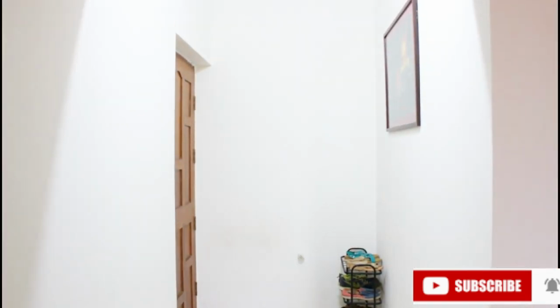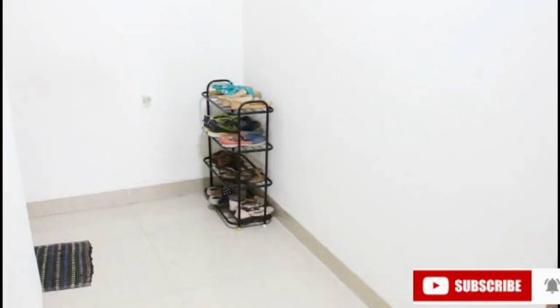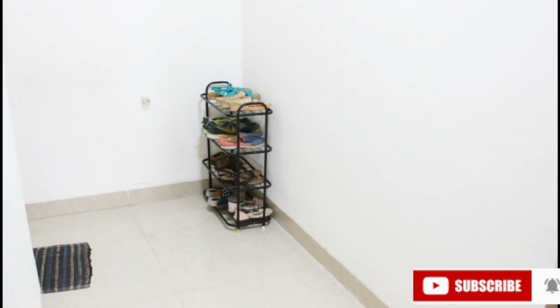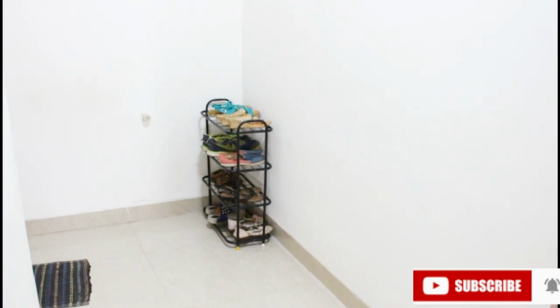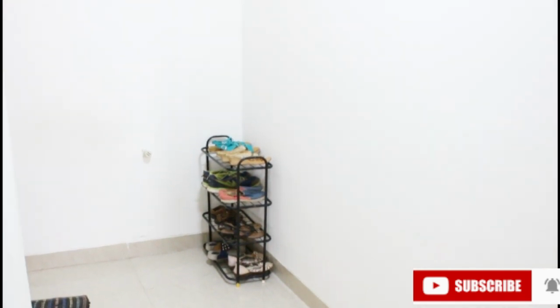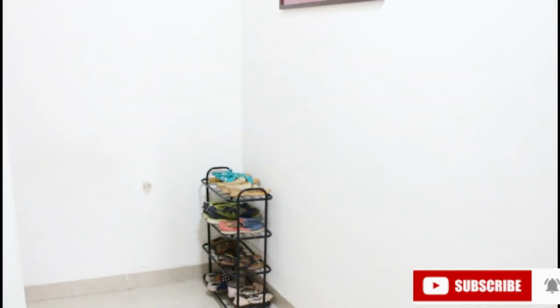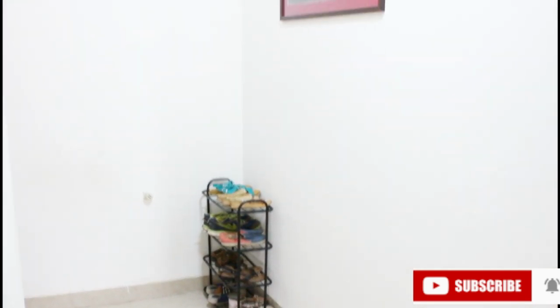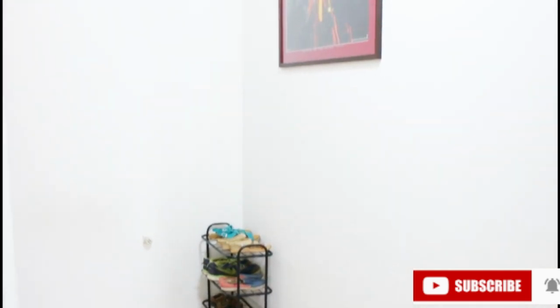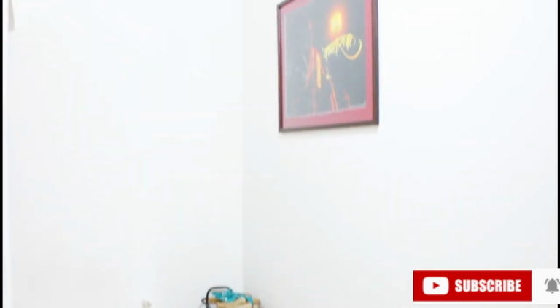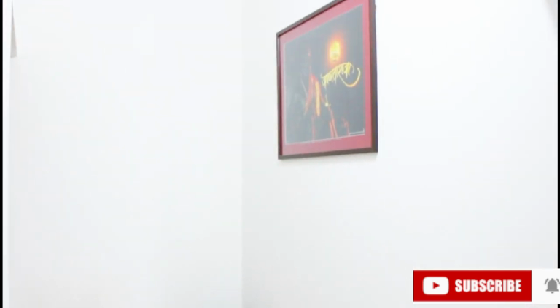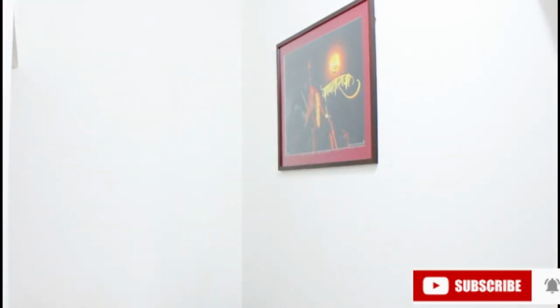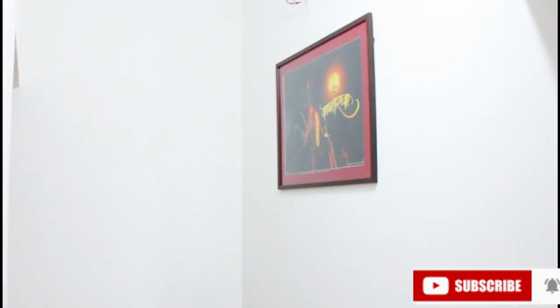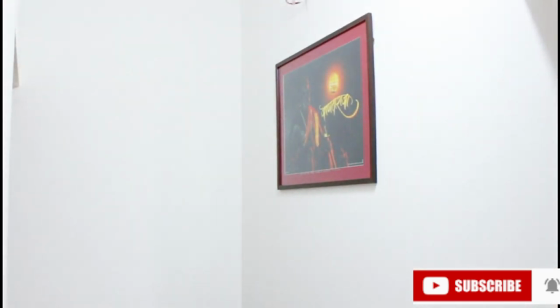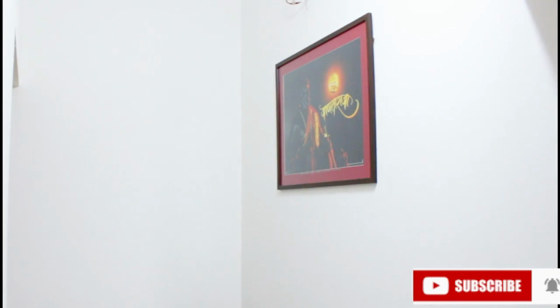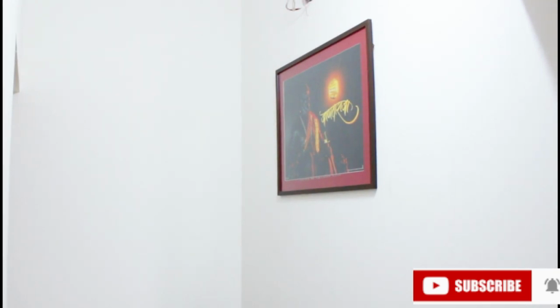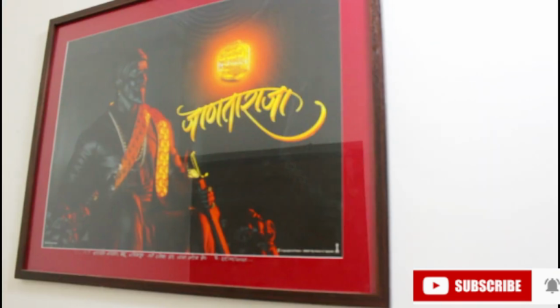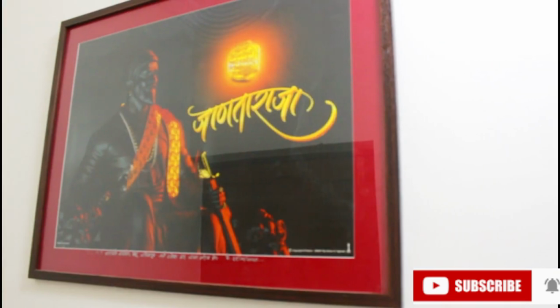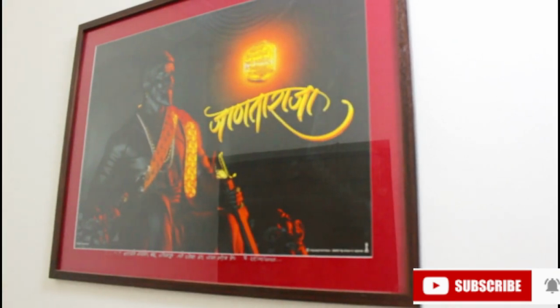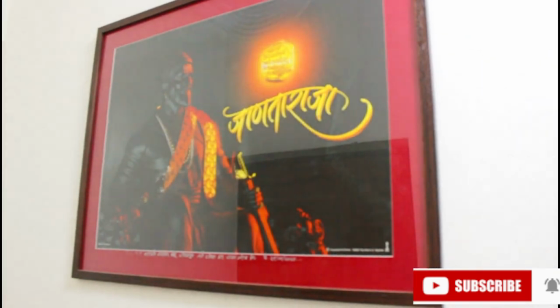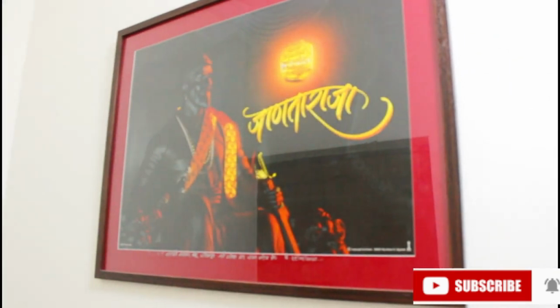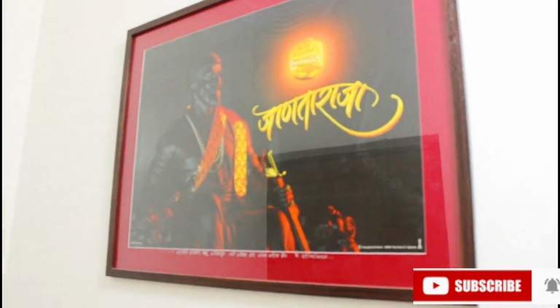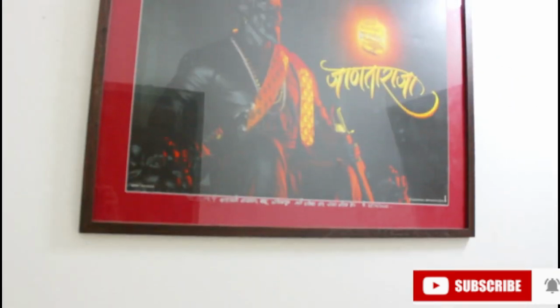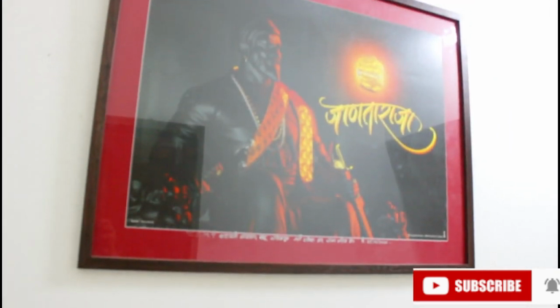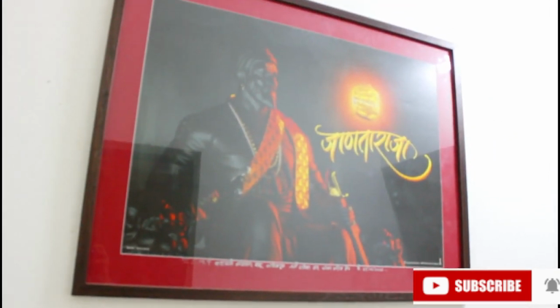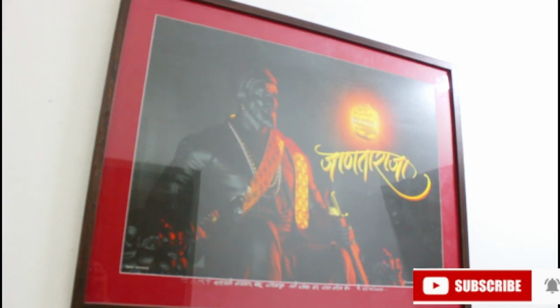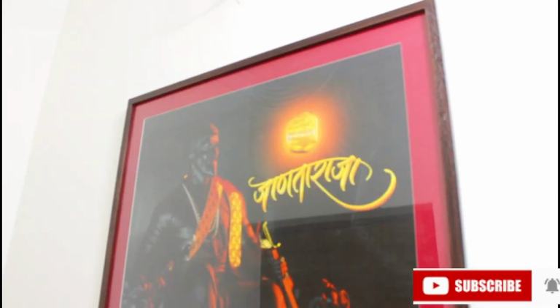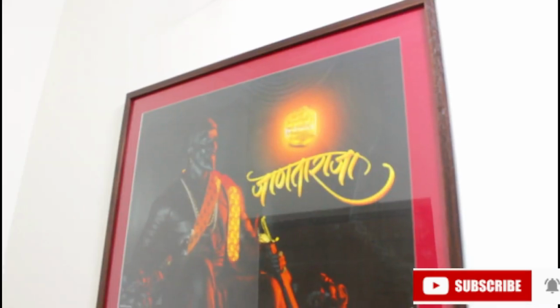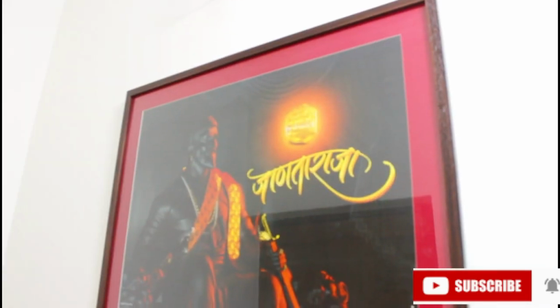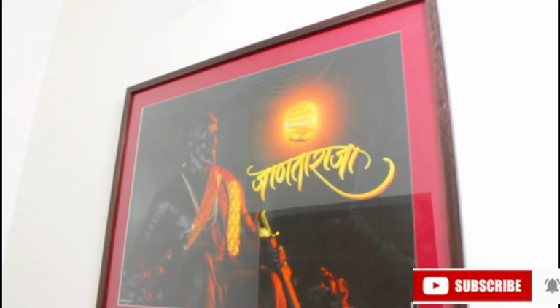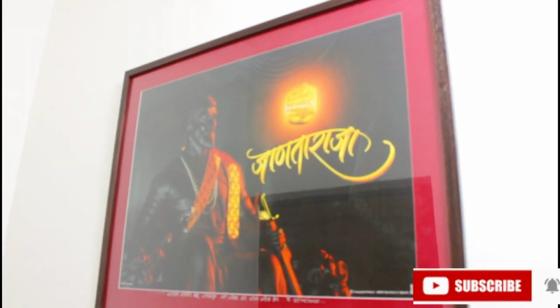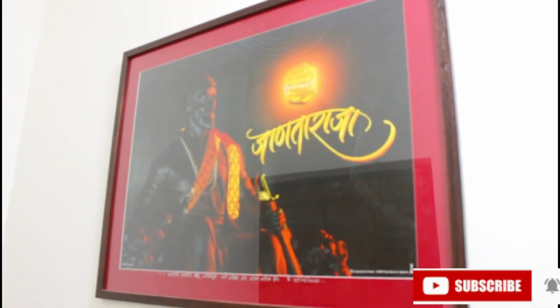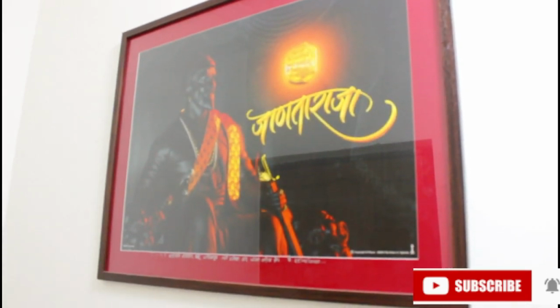When the door opens, there is a big wall. On the right side, we have put a frame of Shivaji Maharaj. This frame is very big, so there is no need to do much on this wall. But the frame color I have to change.